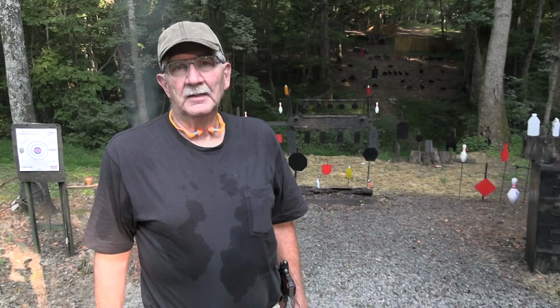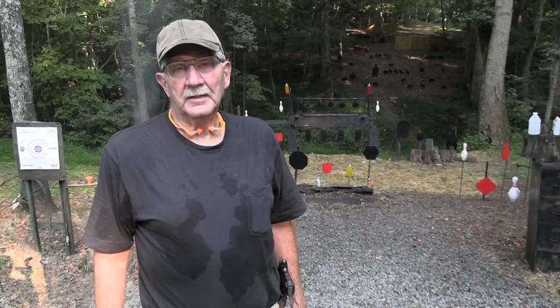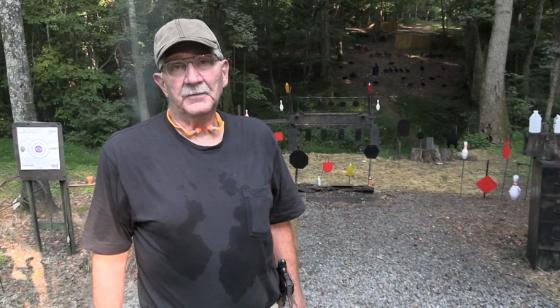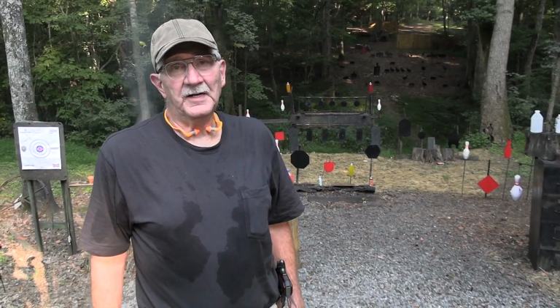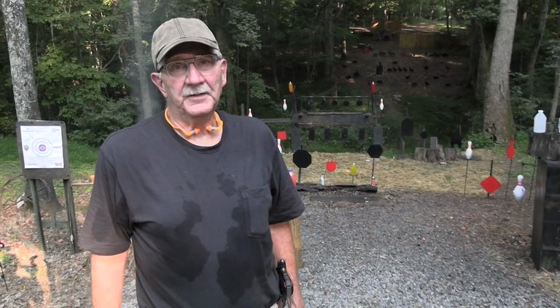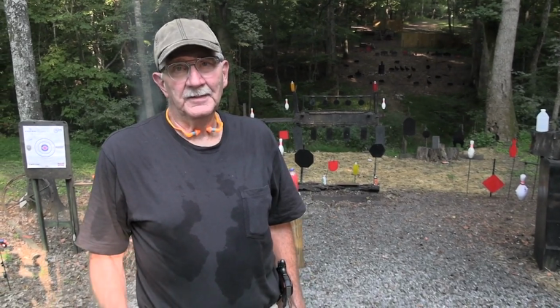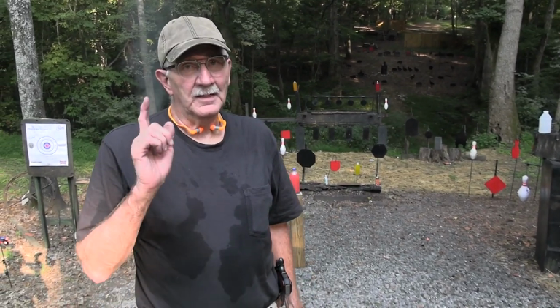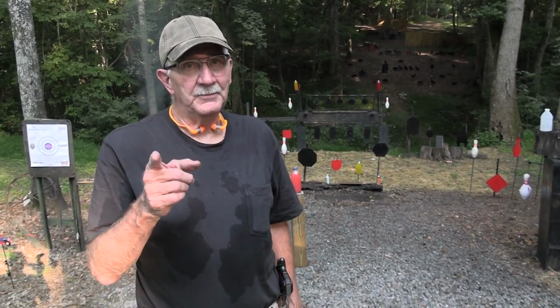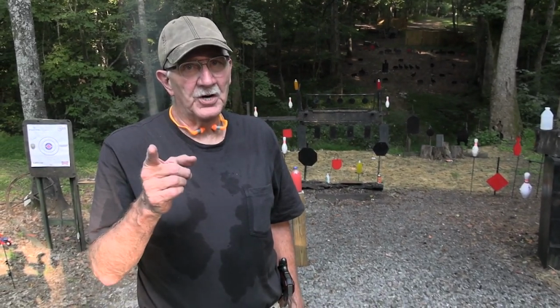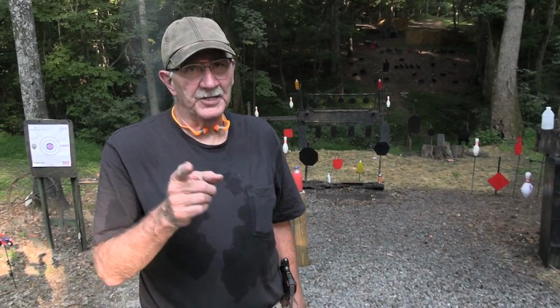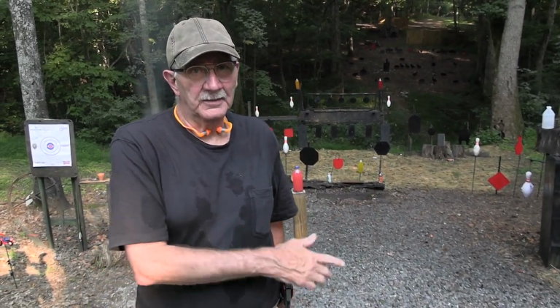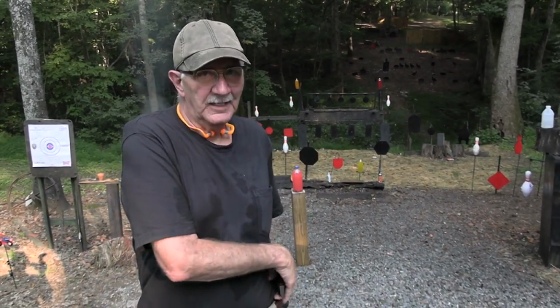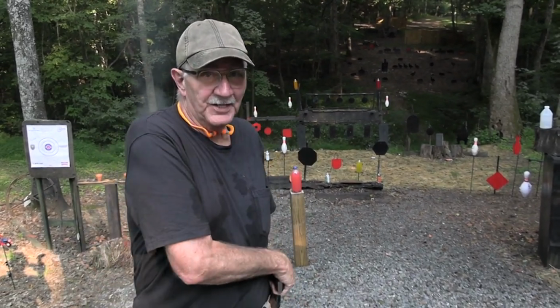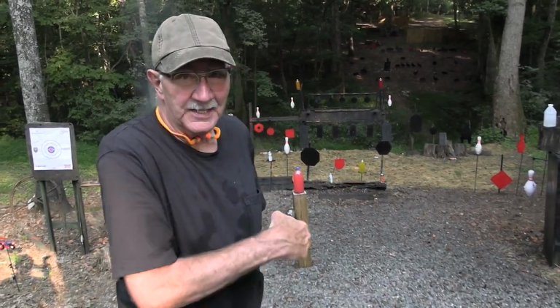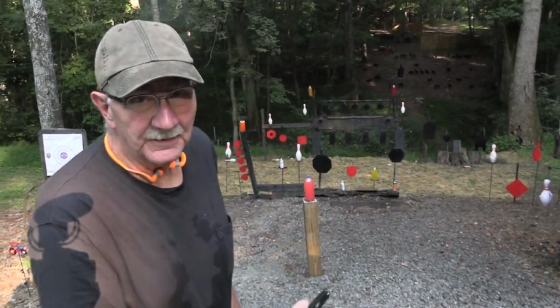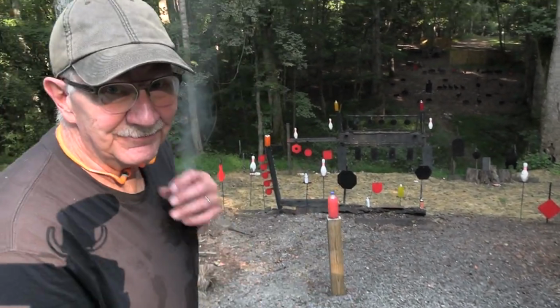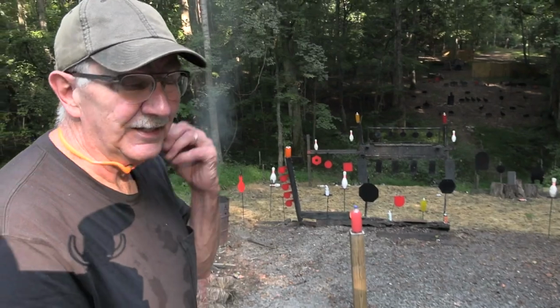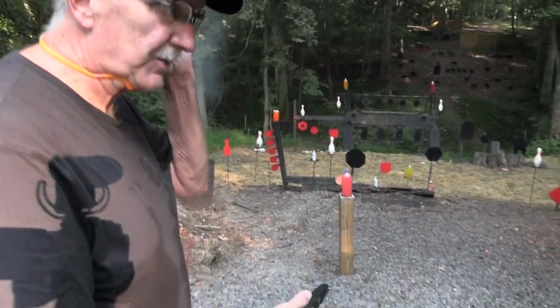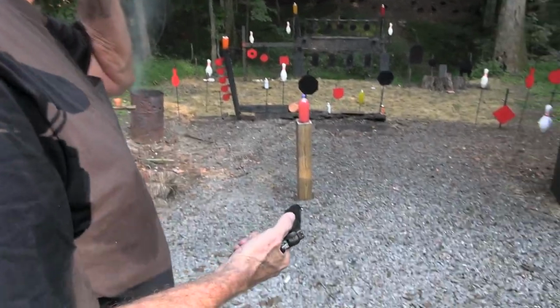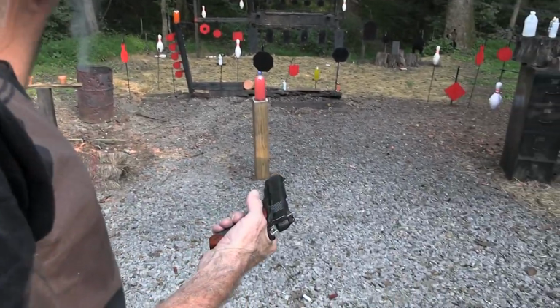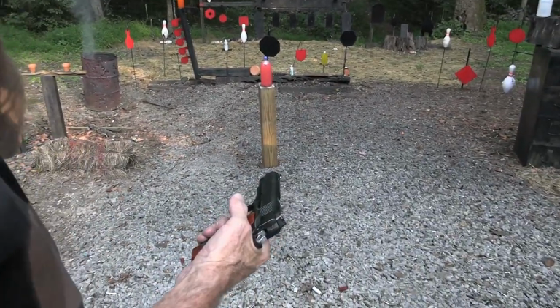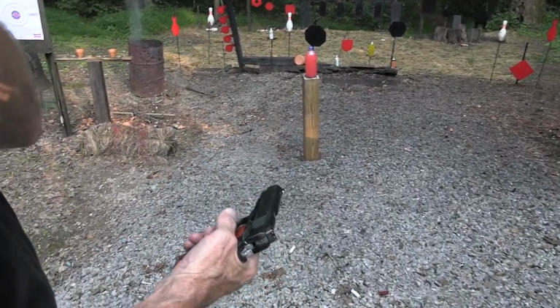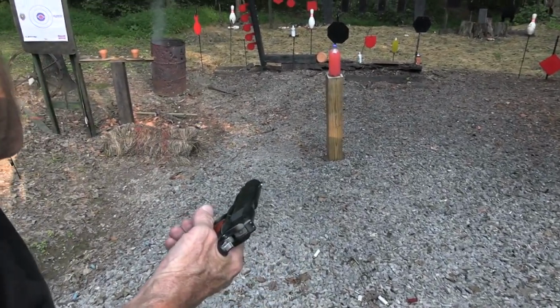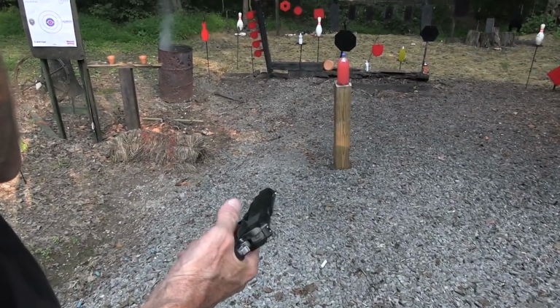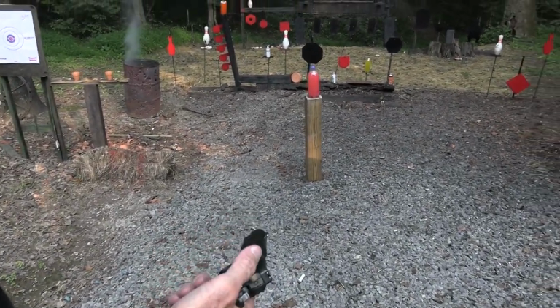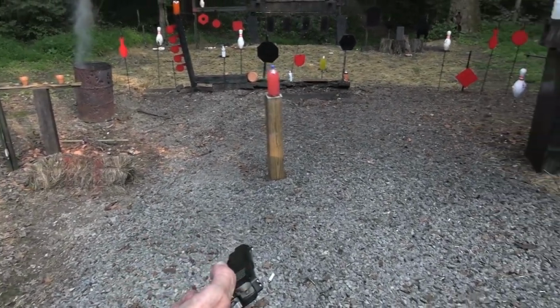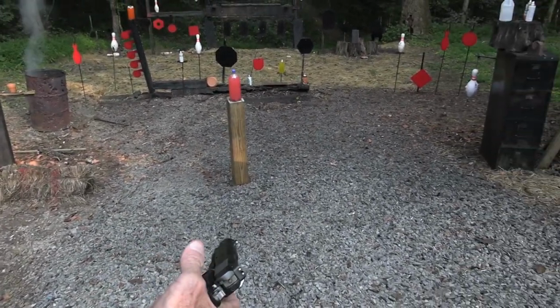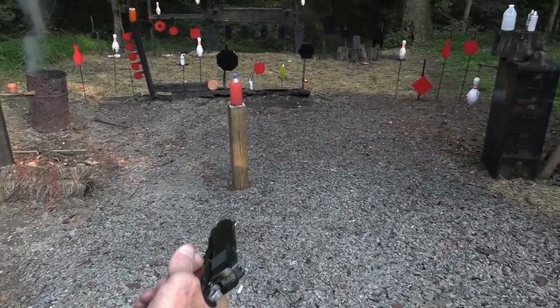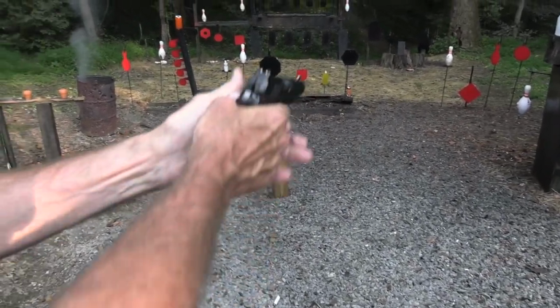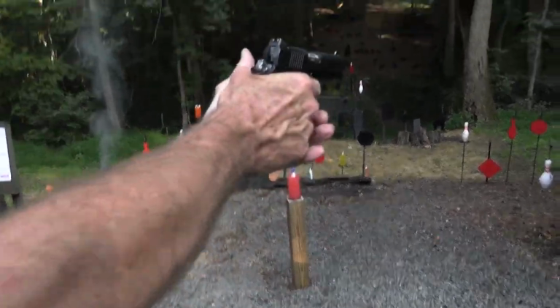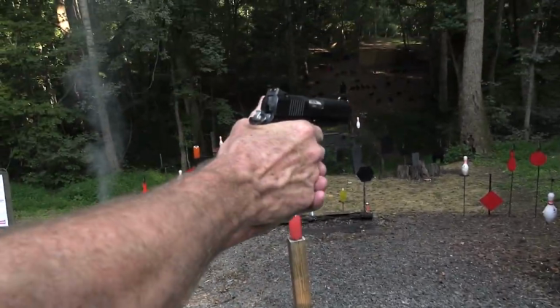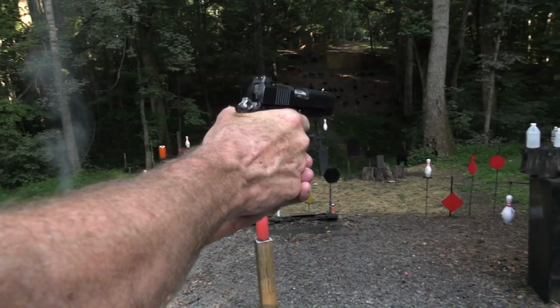Hickok45 here. I'm your Guardian, as in 1911 — from Dan Wesson, Chapter 2. Let's shoot something.